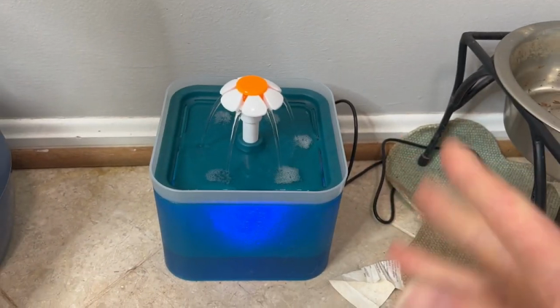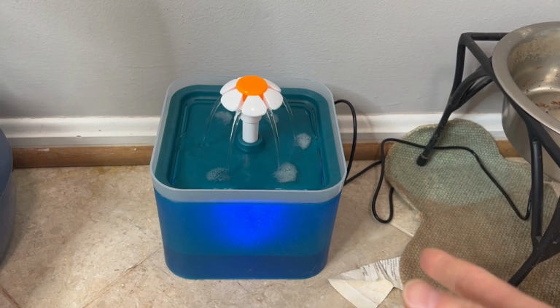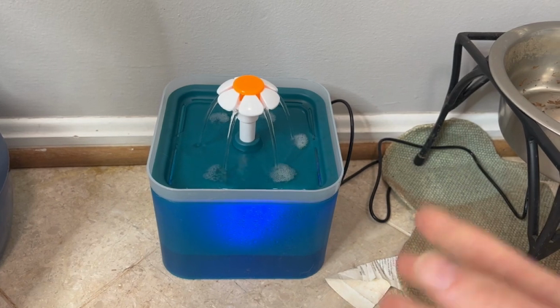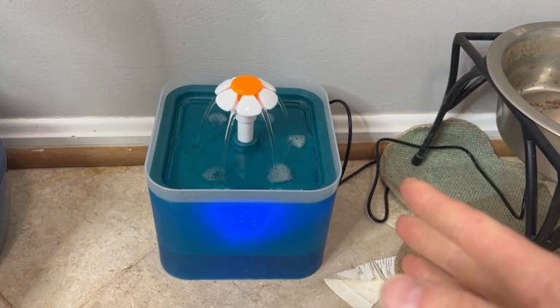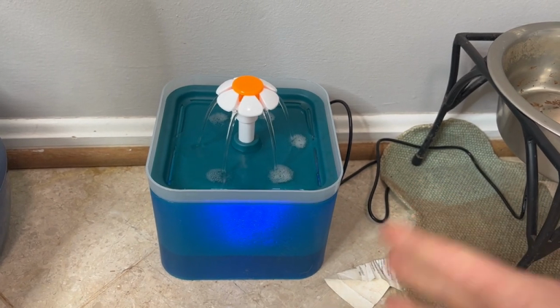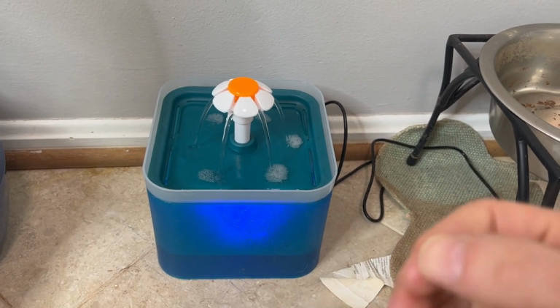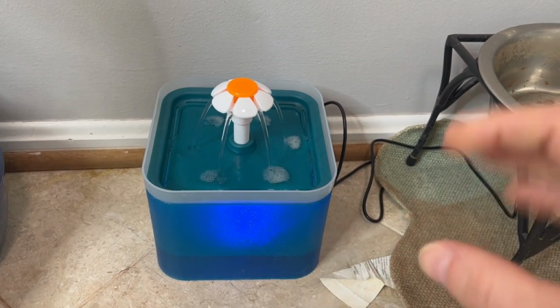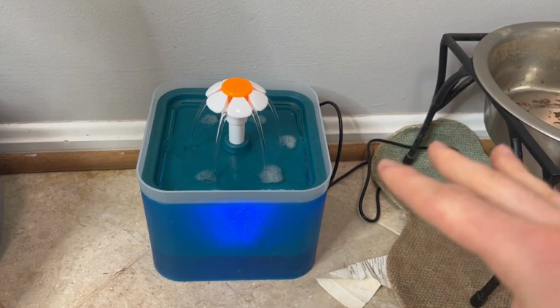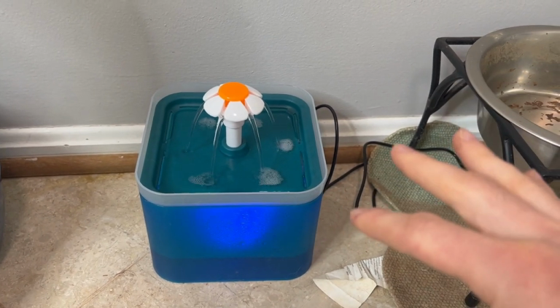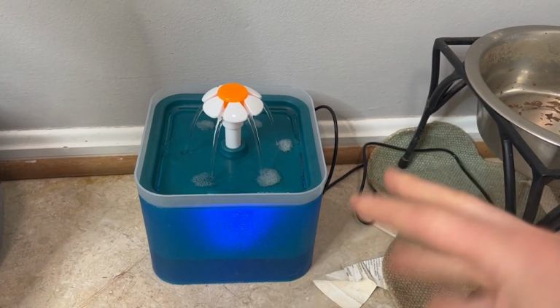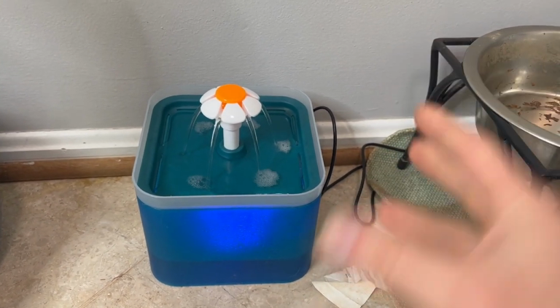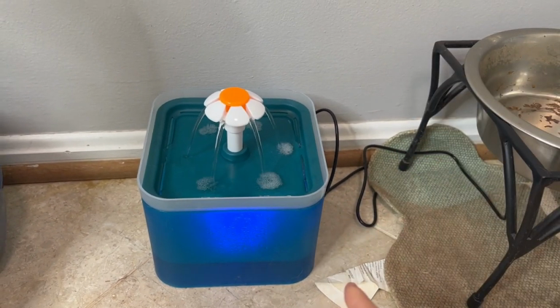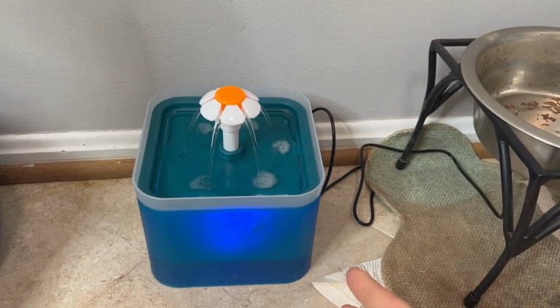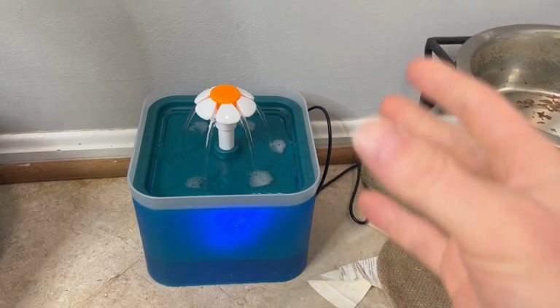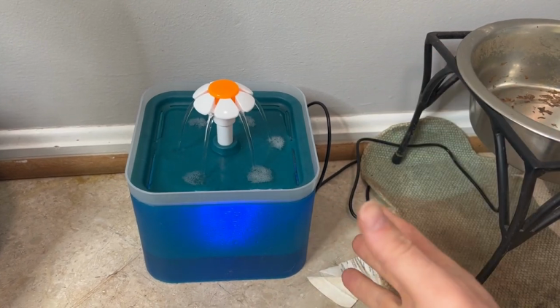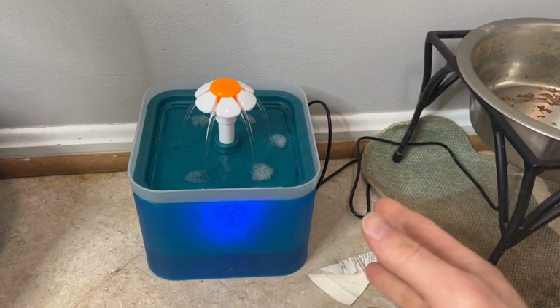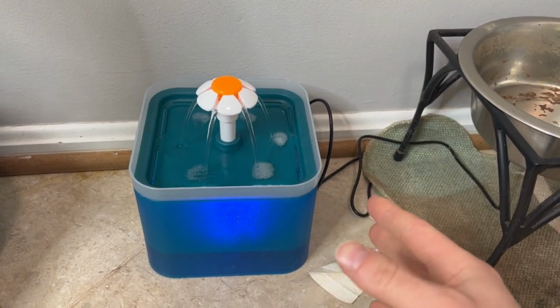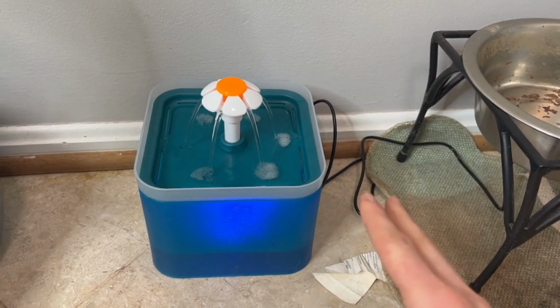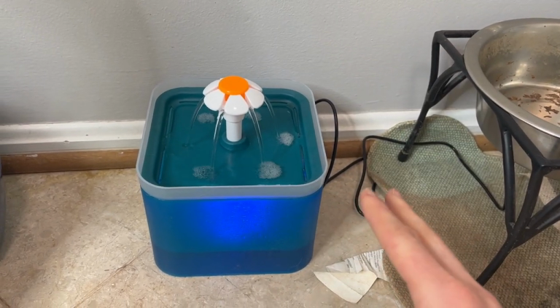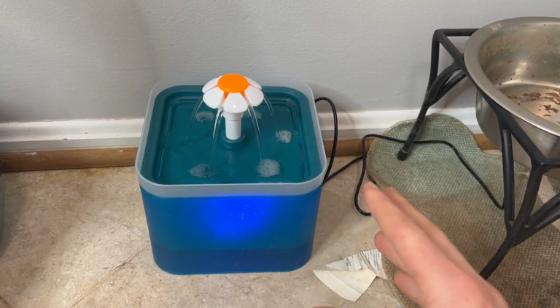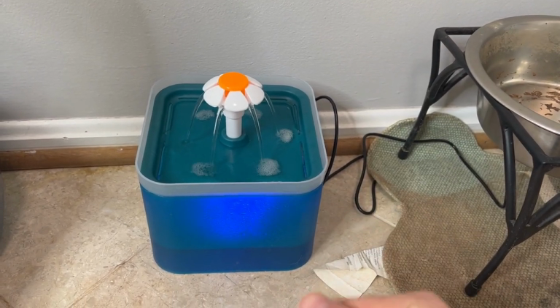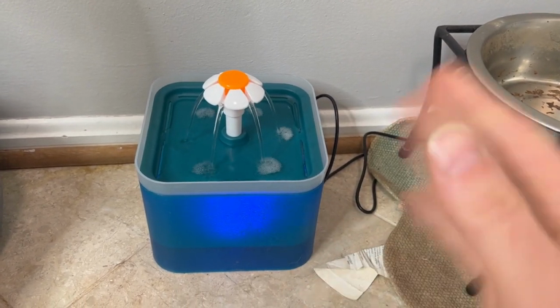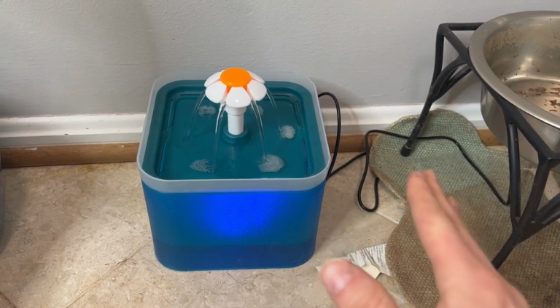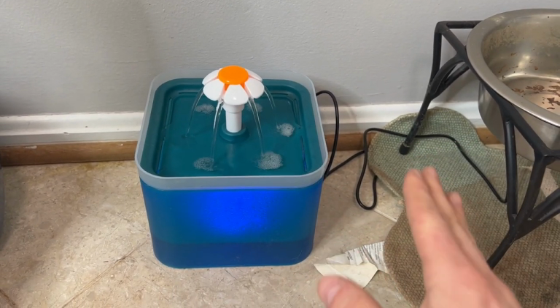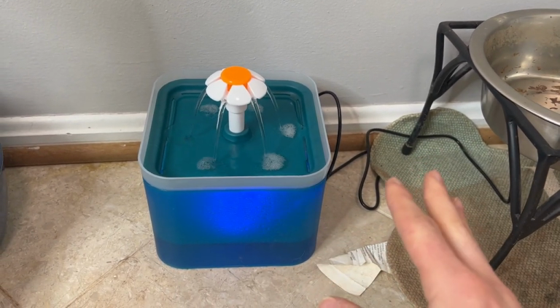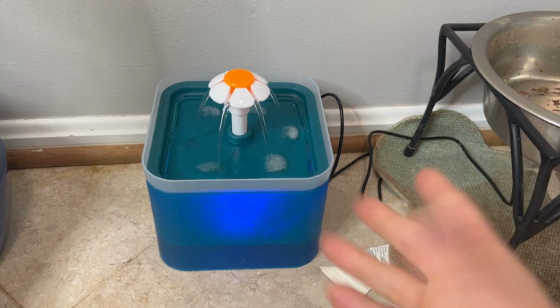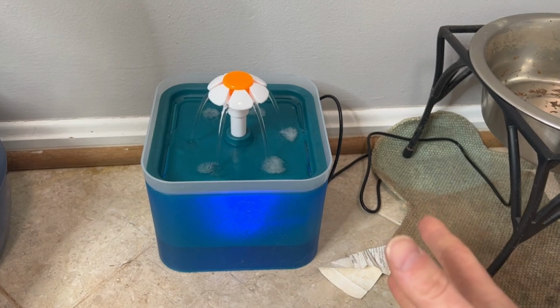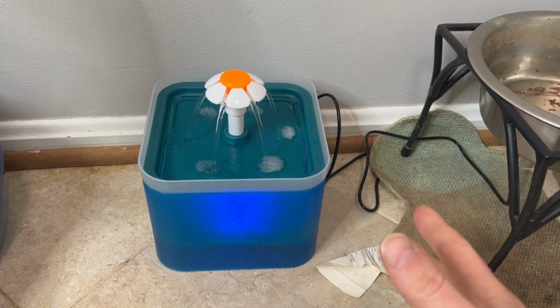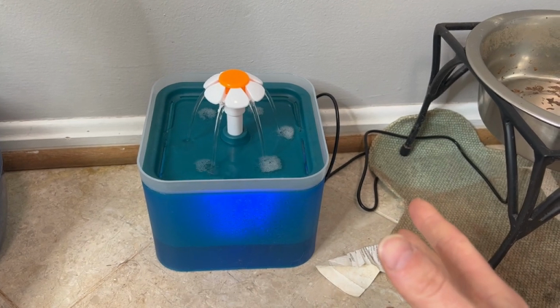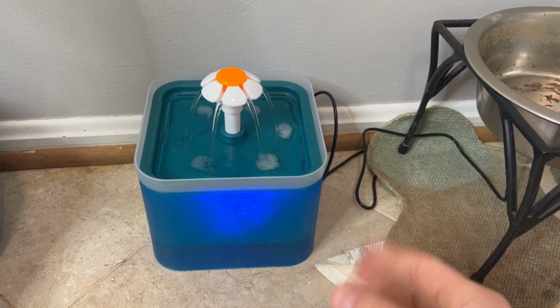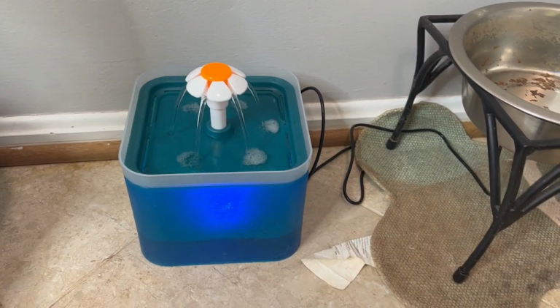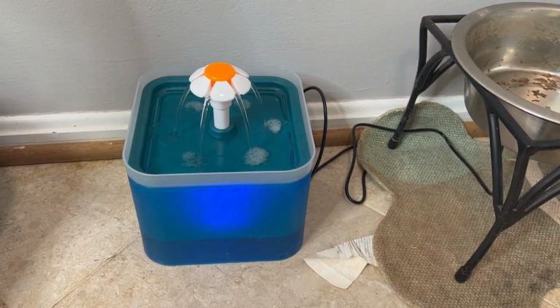and we didn't notice that it said it was ultra quiet. We were trying to get something to make a little noise so the dog could hear it and know where the water is. So we got this cute little cat water fountain, but it is definitely quiet, so it didn't really do the trick of what we were looking for it to do.